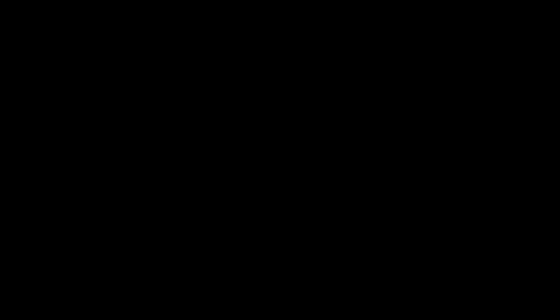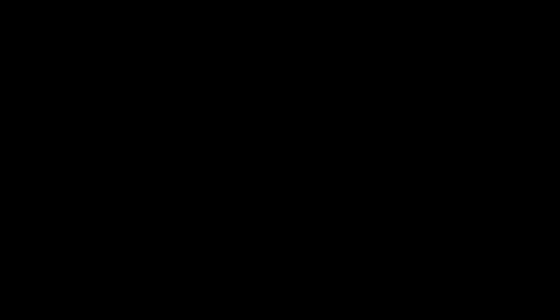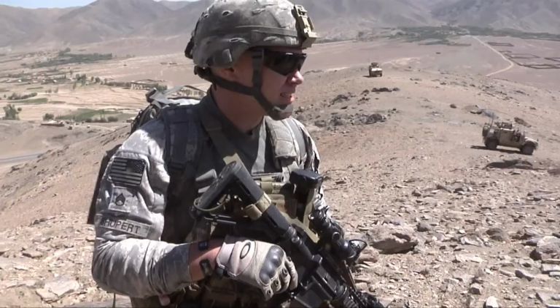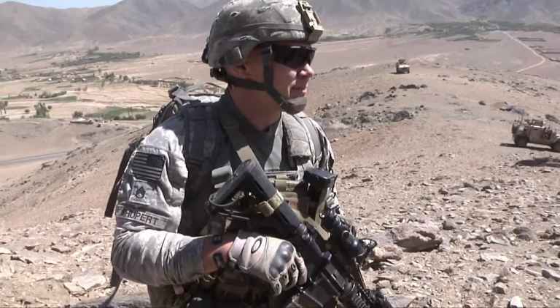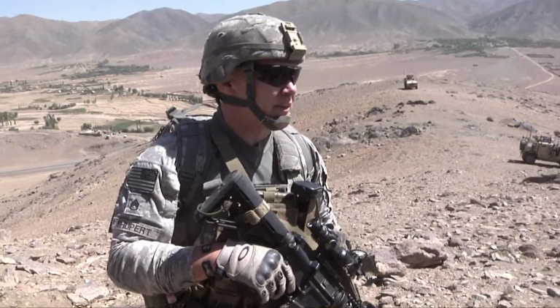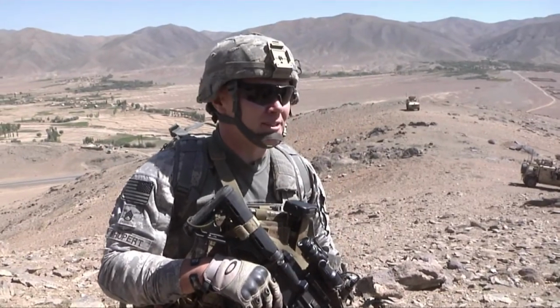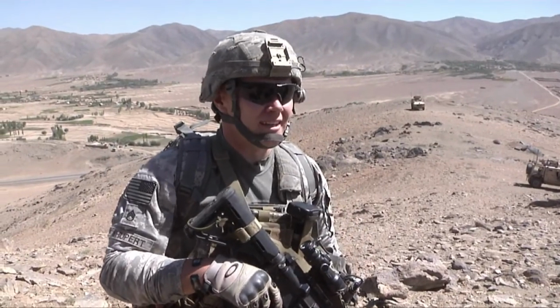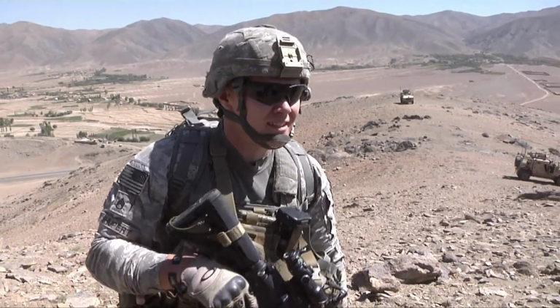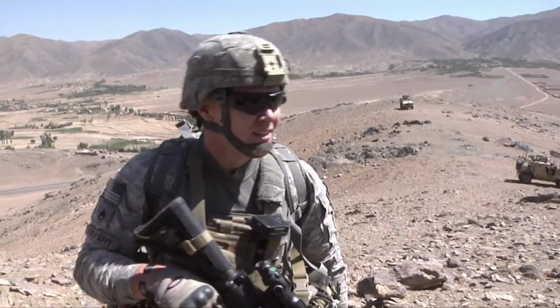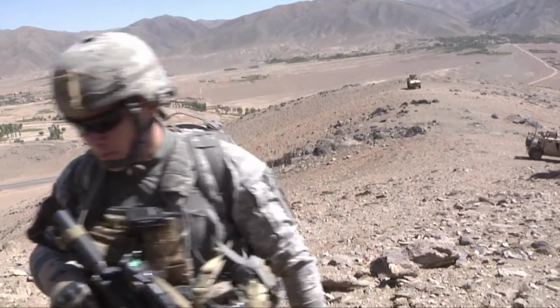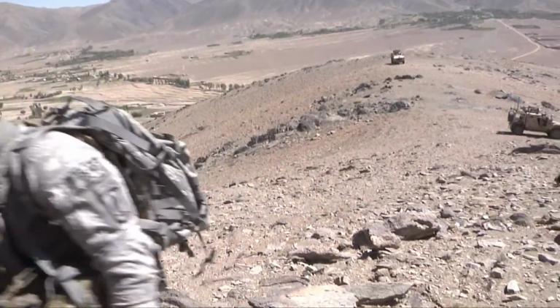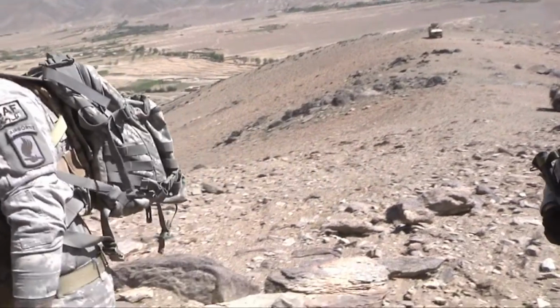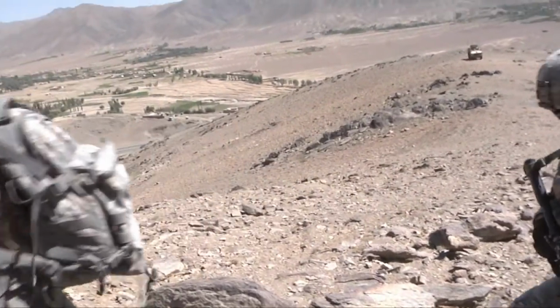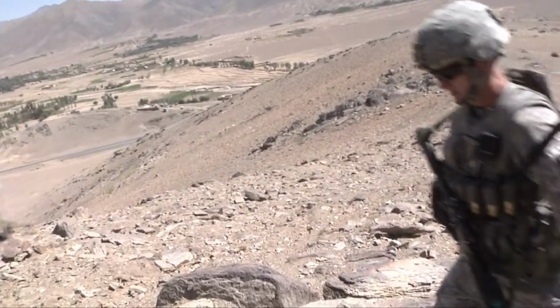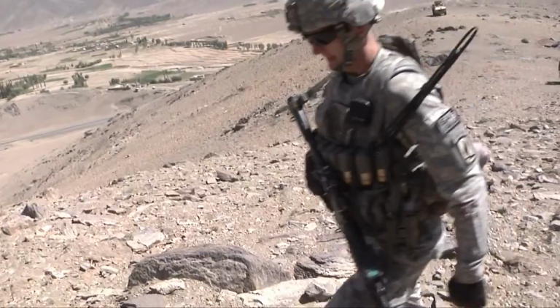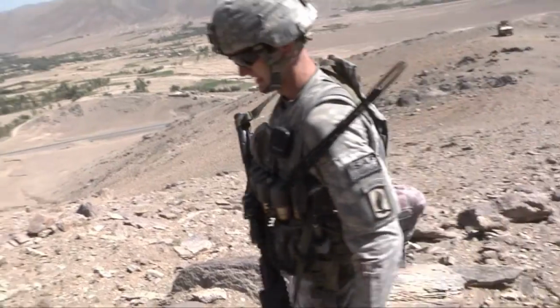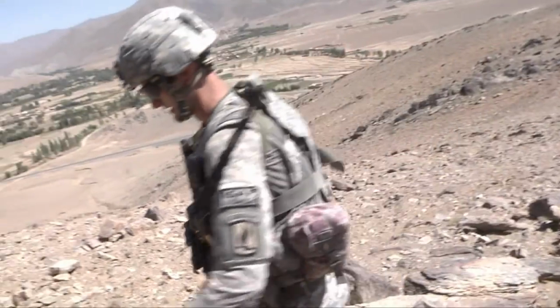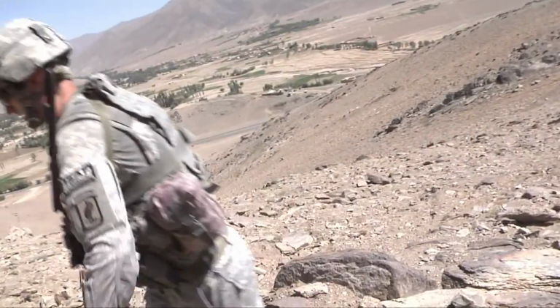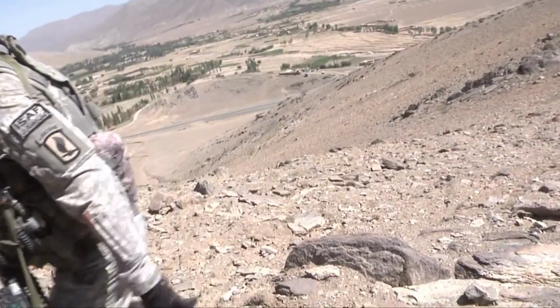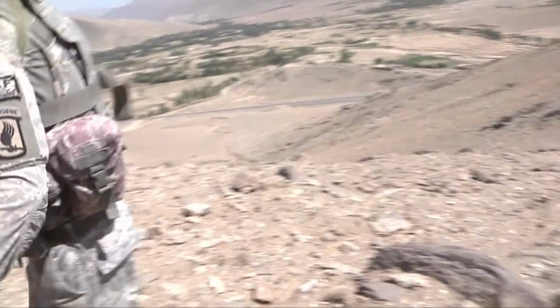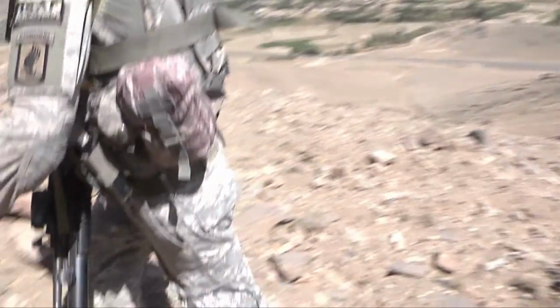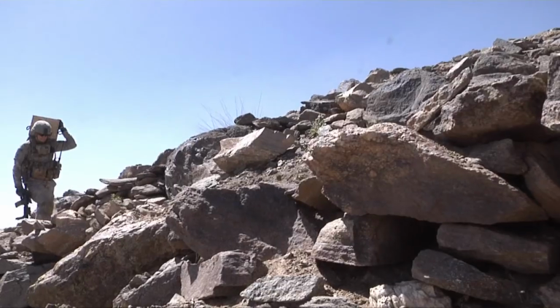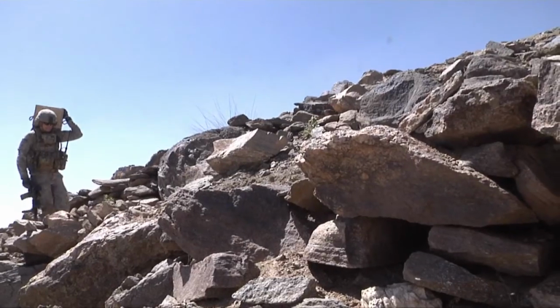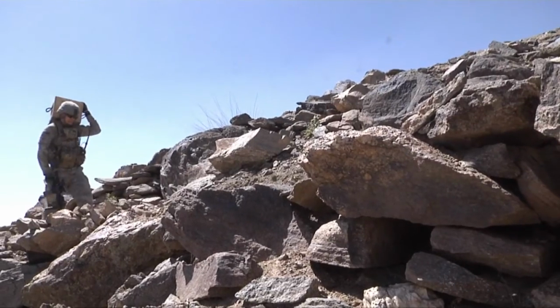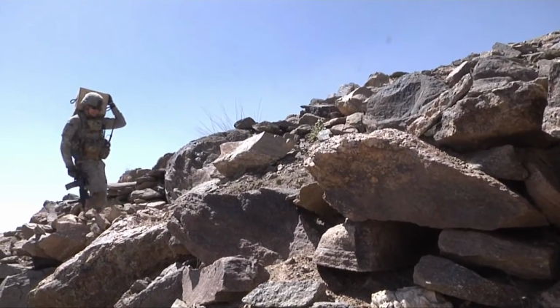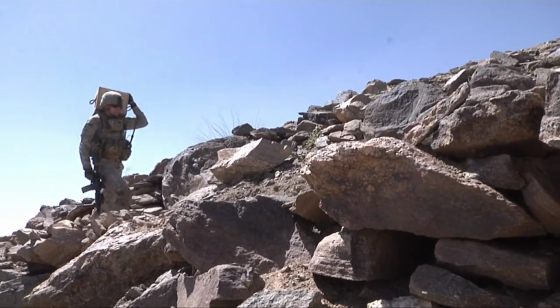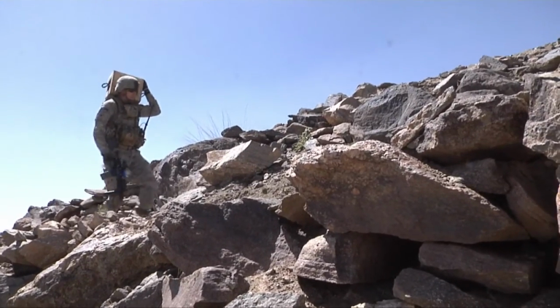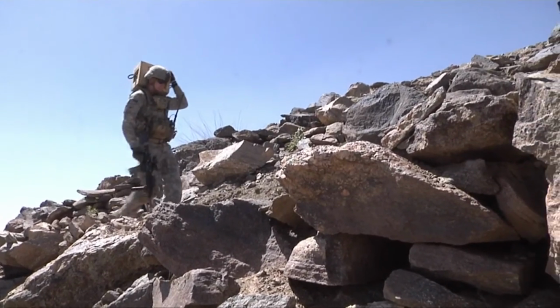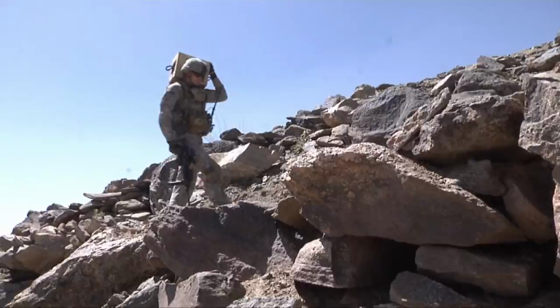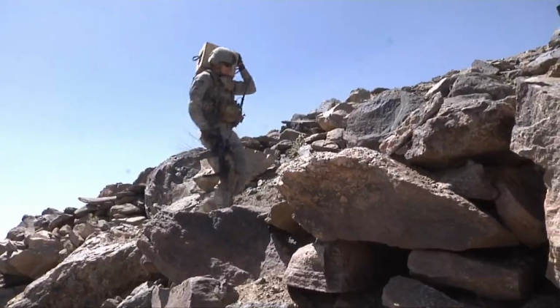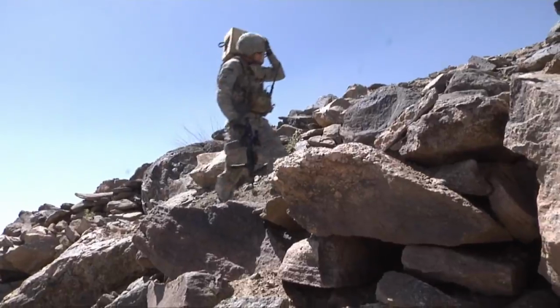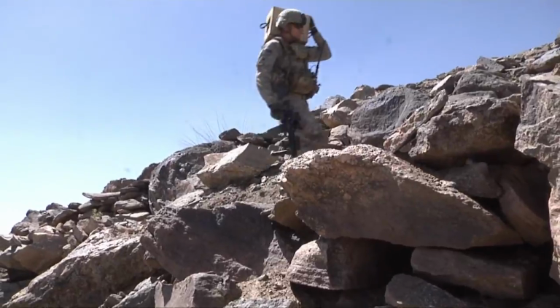We're staying about 50 meters behind. Afghanistan's Wardak Province — a grueling, unforgiving terrain. Under heavy combat load, every step has purpose.